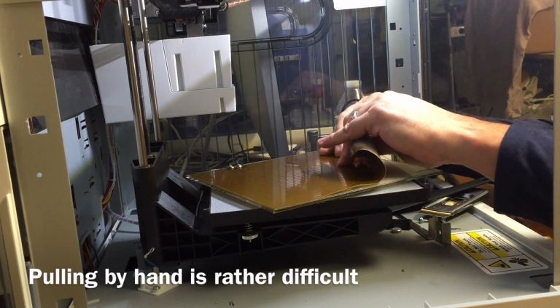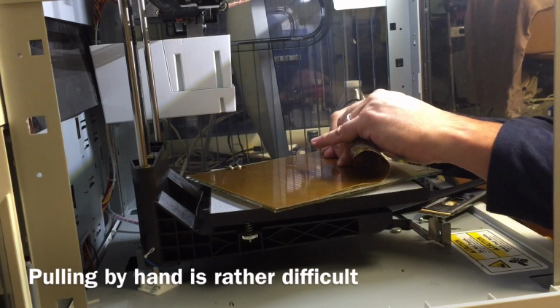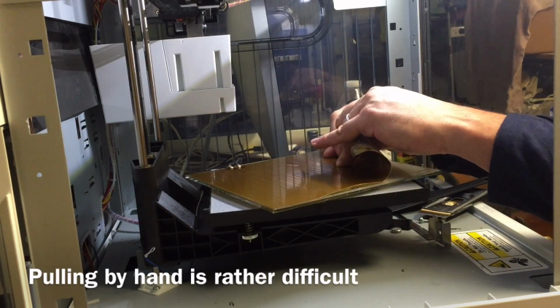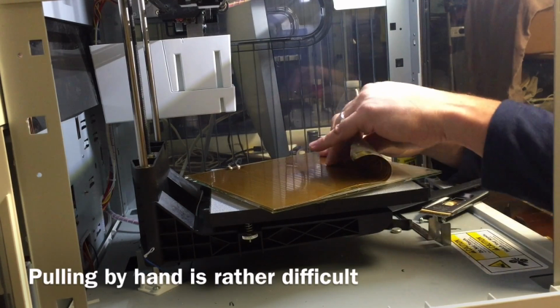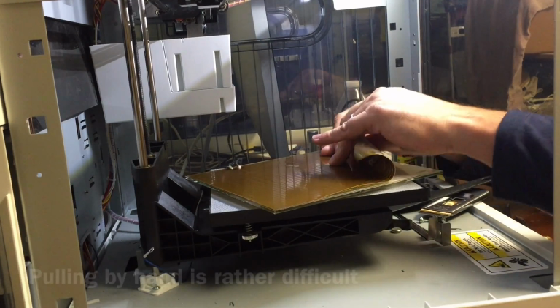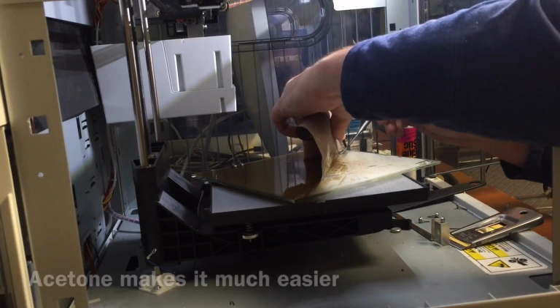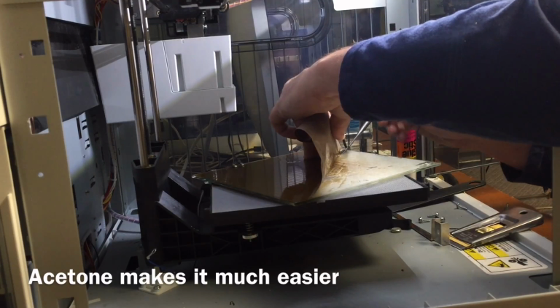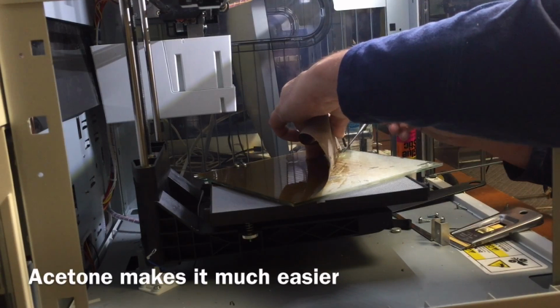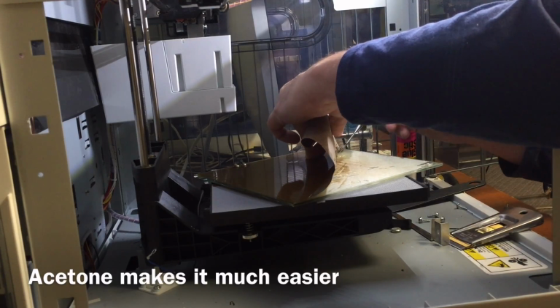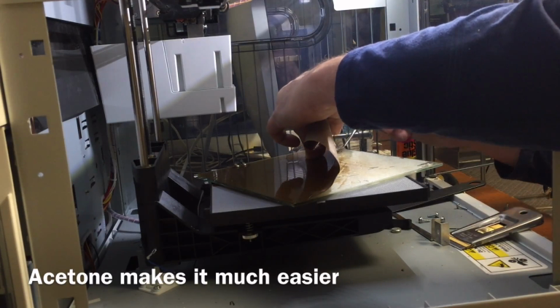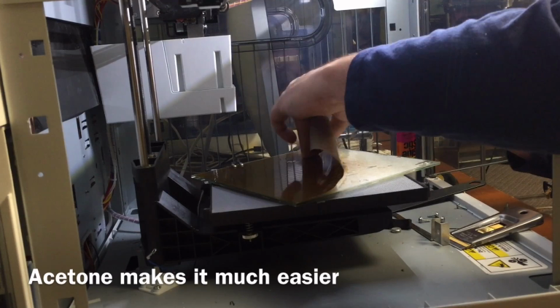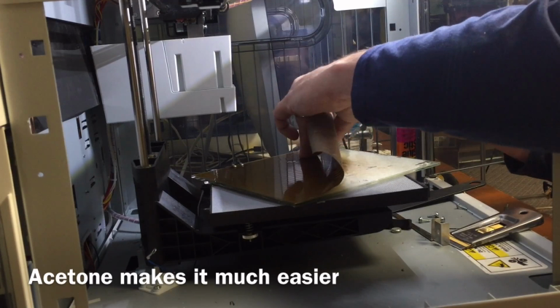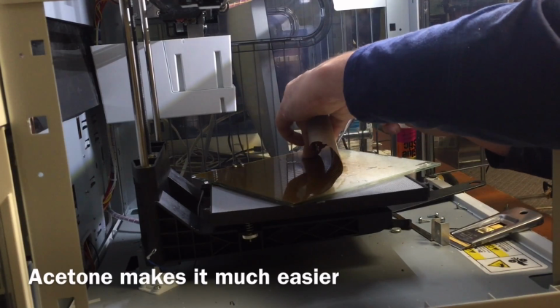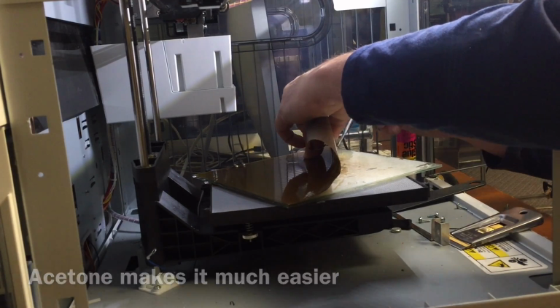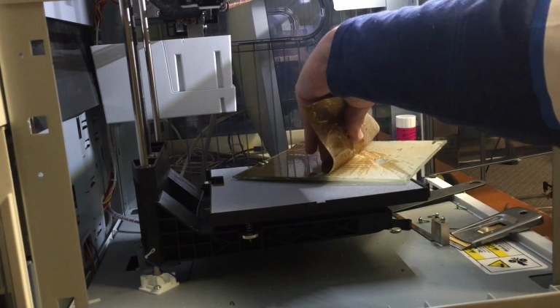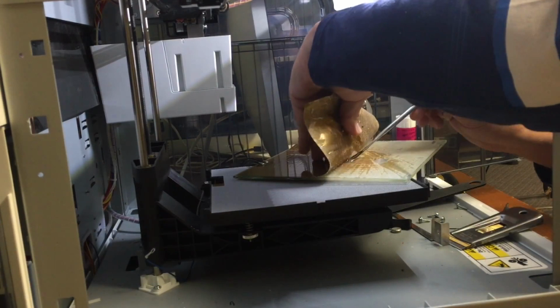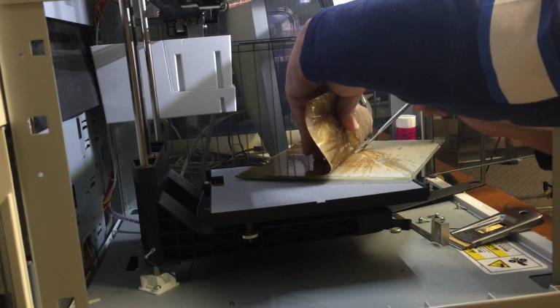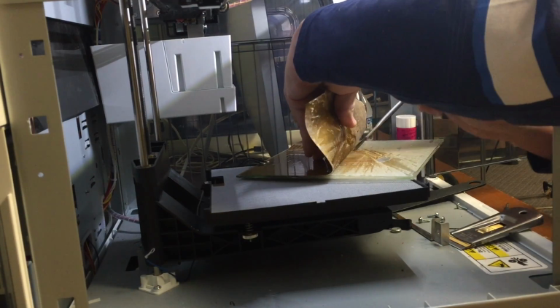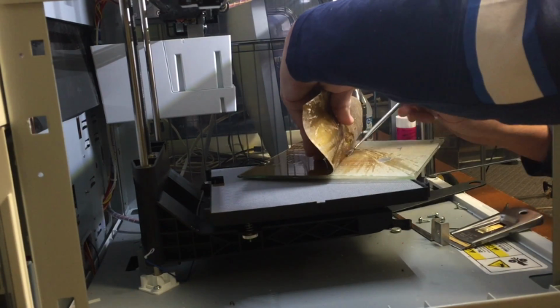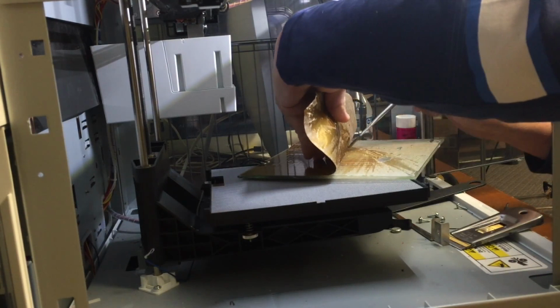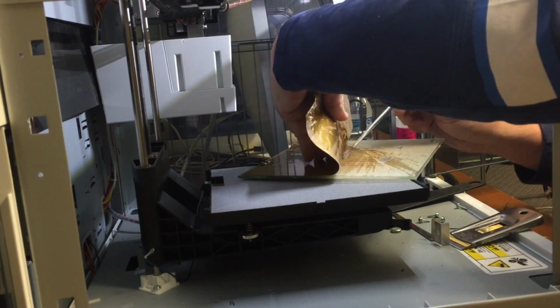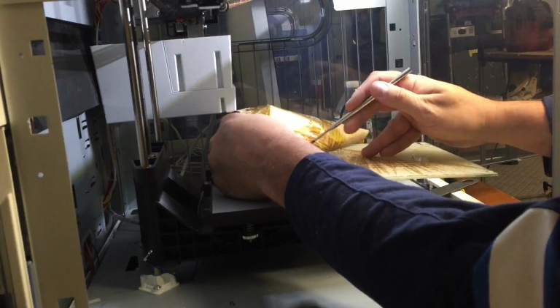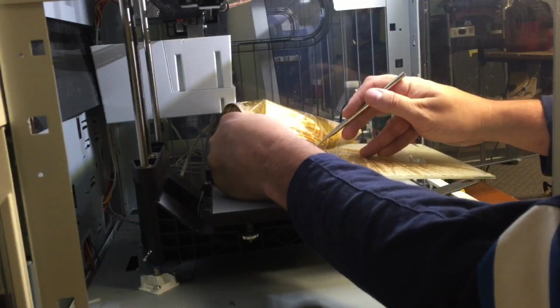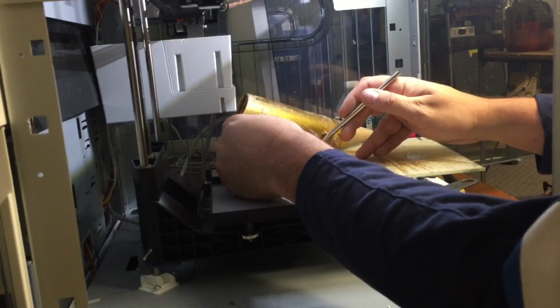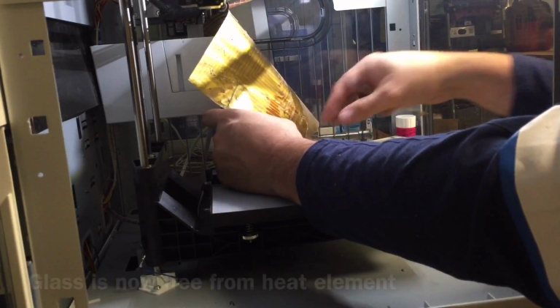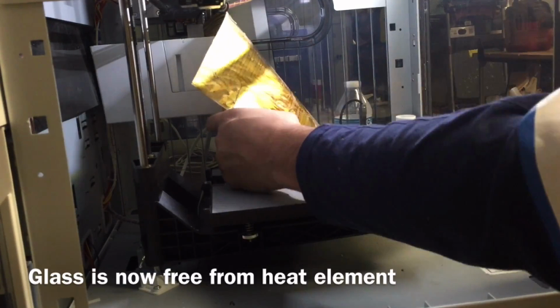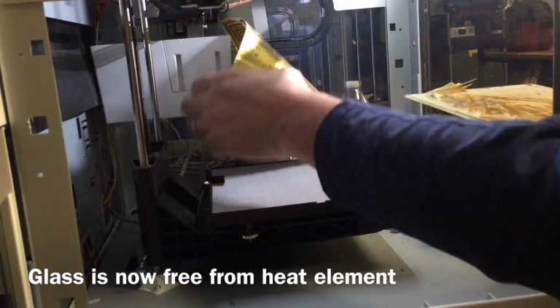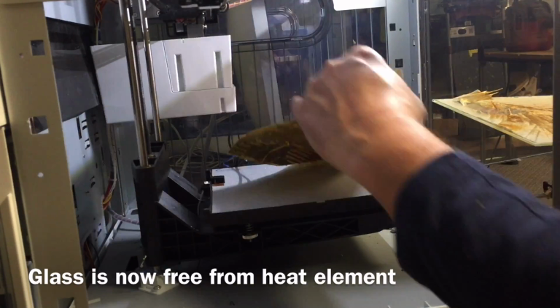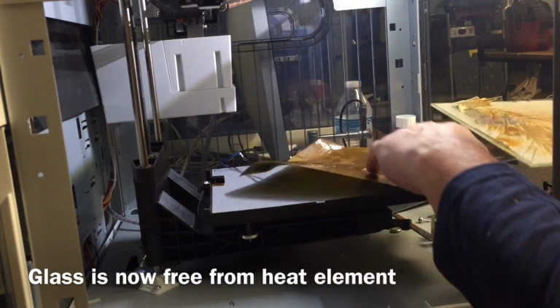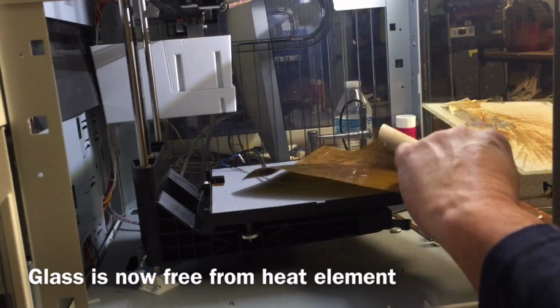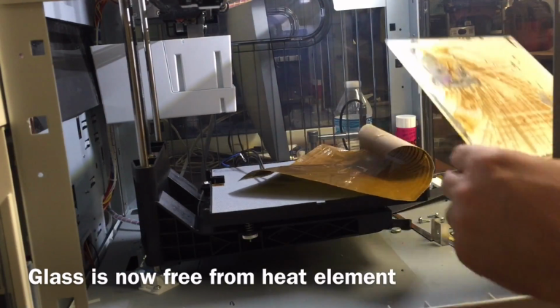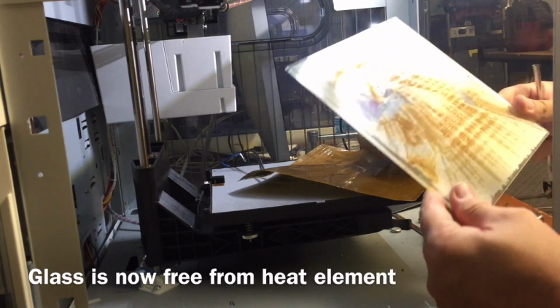Dr. Buddha, the commenter who suggested this in the first place, said use acetone — and man was he right. I went and got my bottle of acetone, which is just nail polish remover. Got a brush and I just brushed it as I pulled, and this thing came right off. It was so much easier.